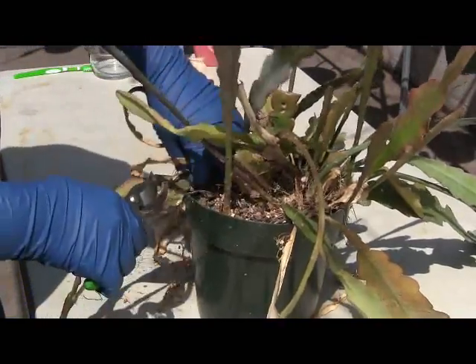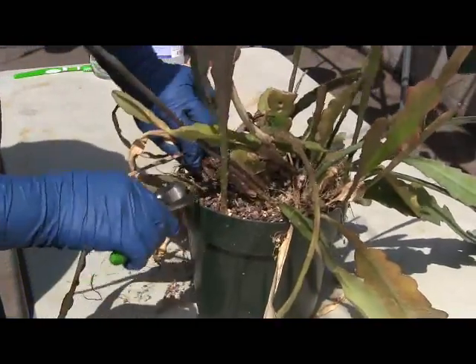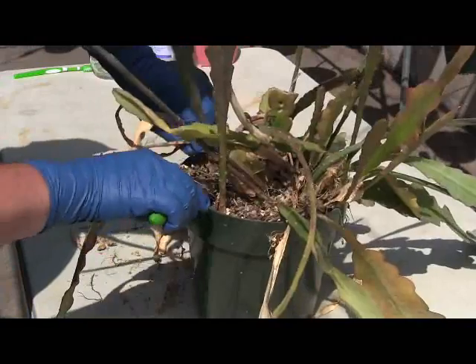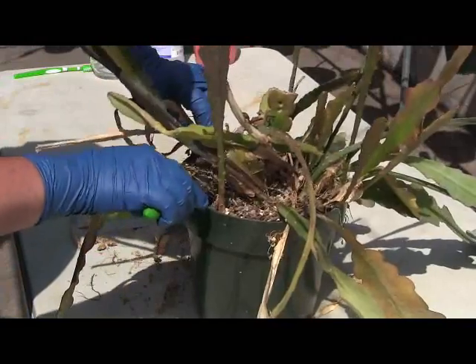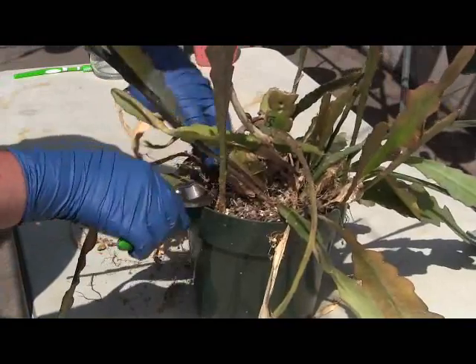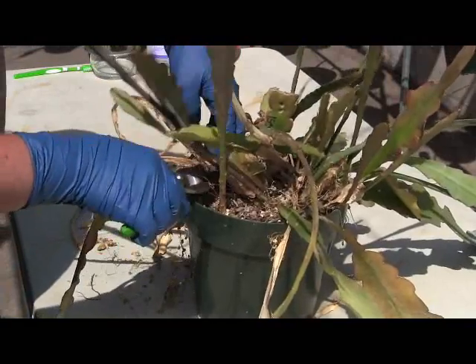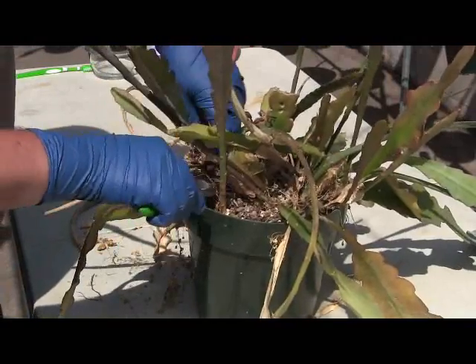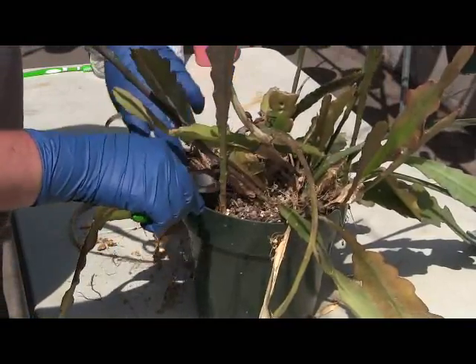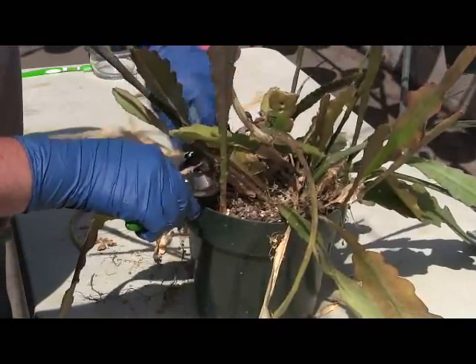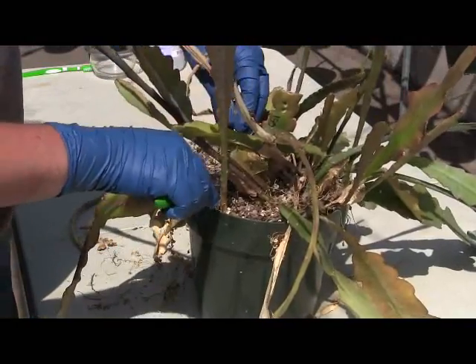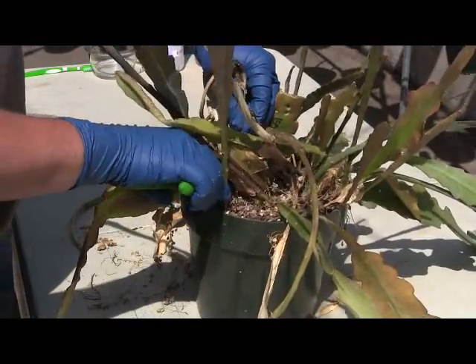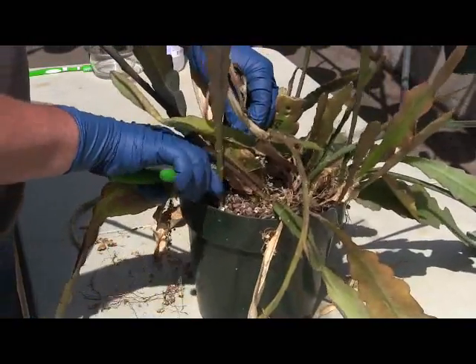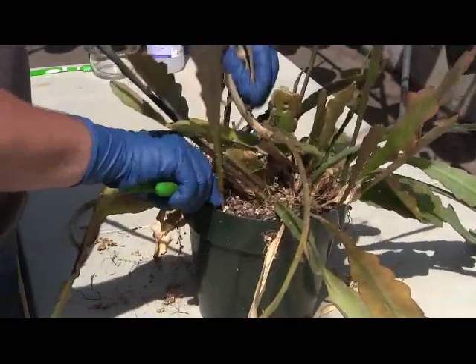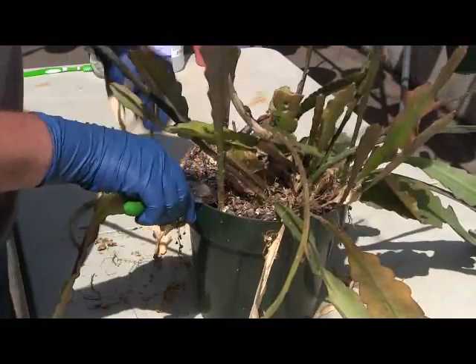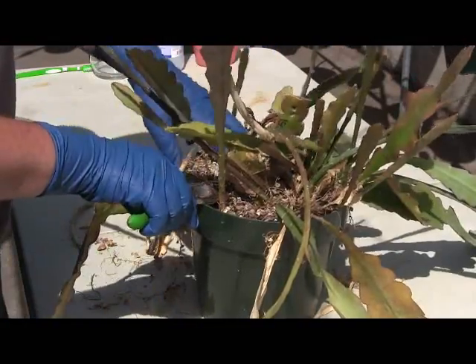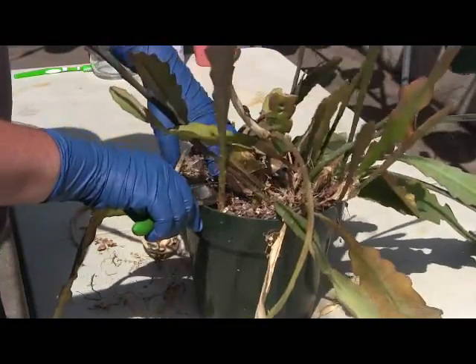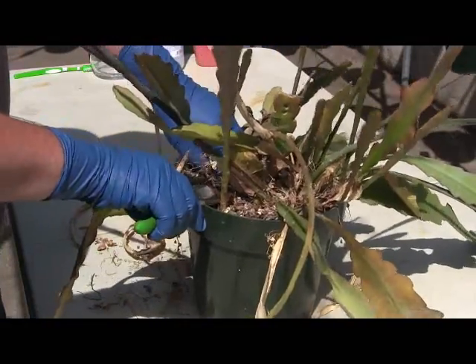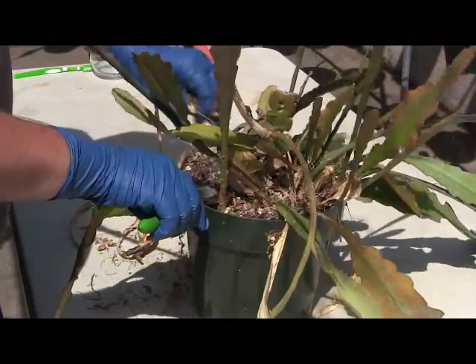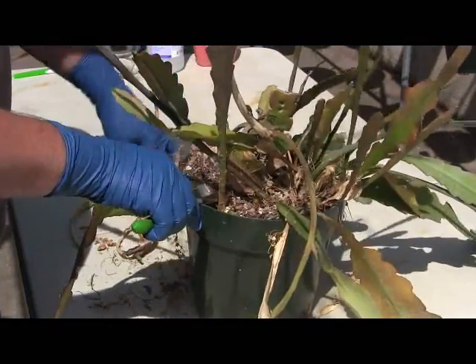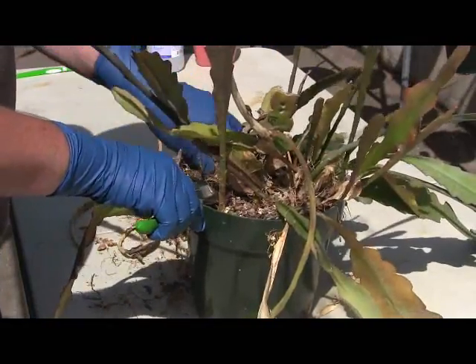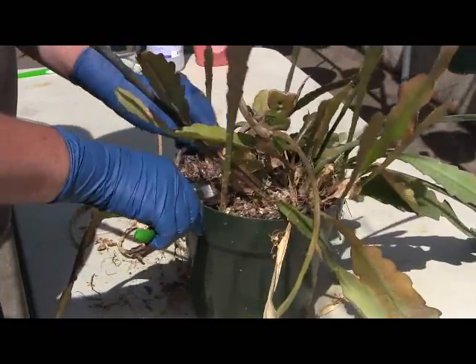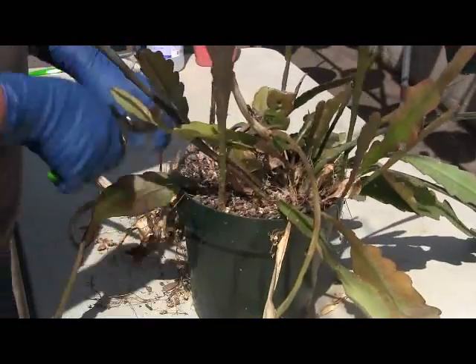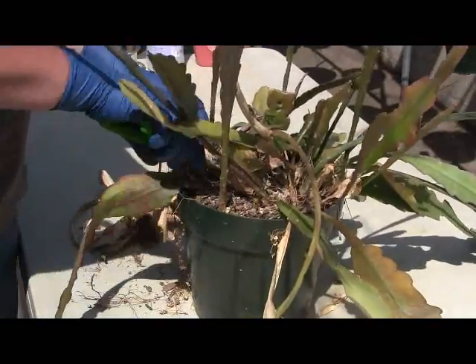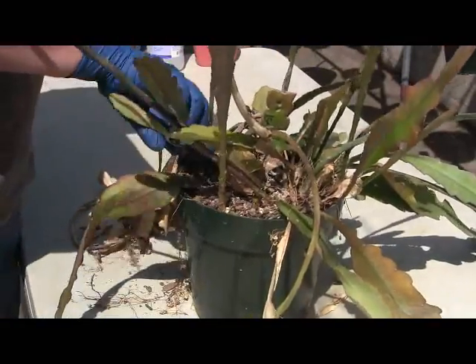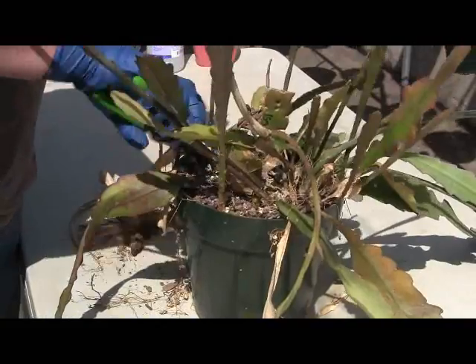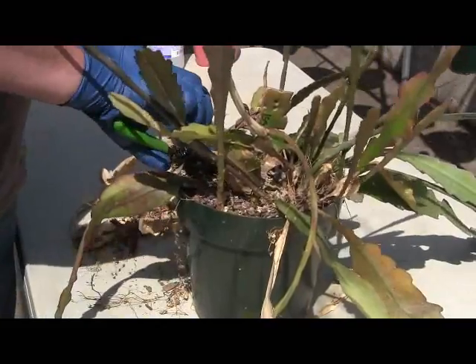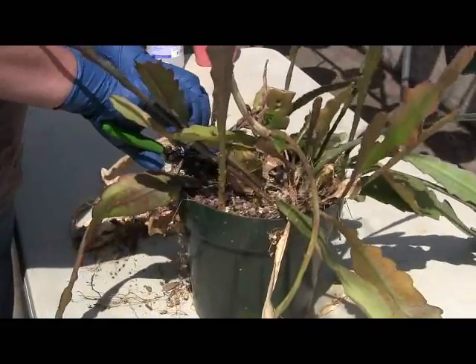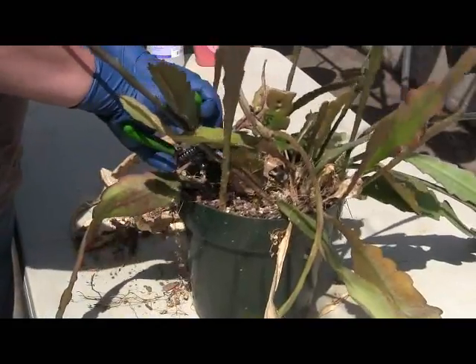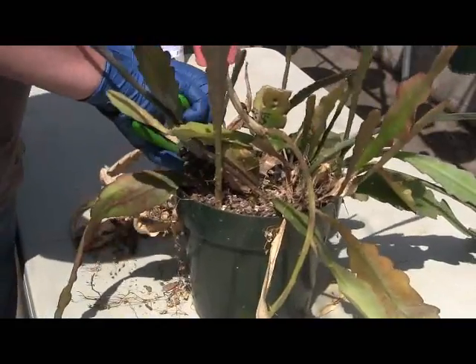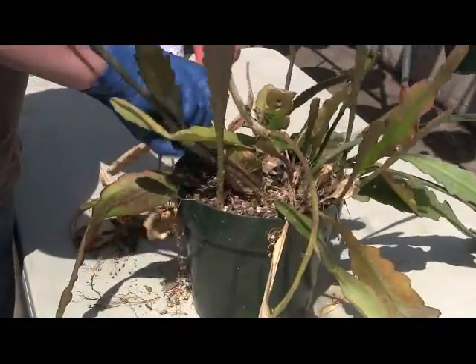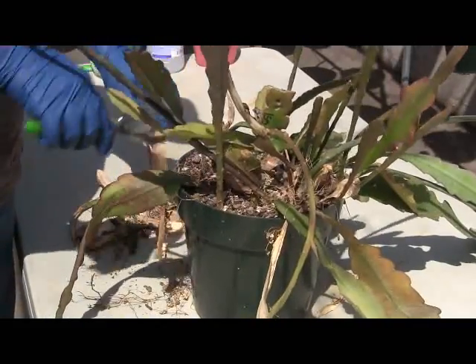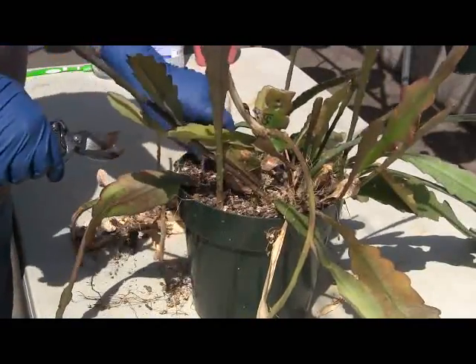Normally a plant that's in this bad of a shape, I would suggest go ahead and, once you're done trimming it all up, repot it into some fresh soil. Usually this is indicative of issues going wrong underneath the soil.